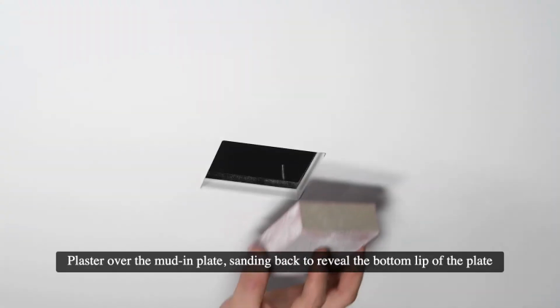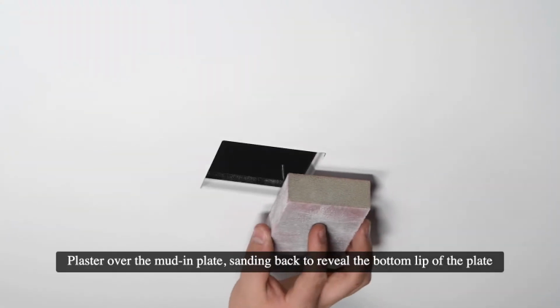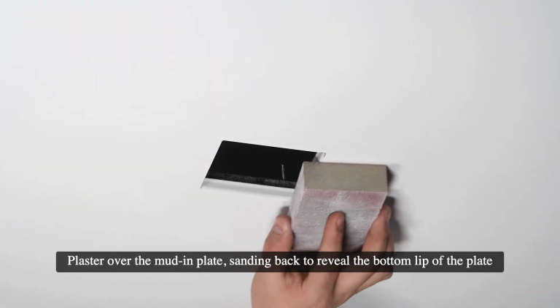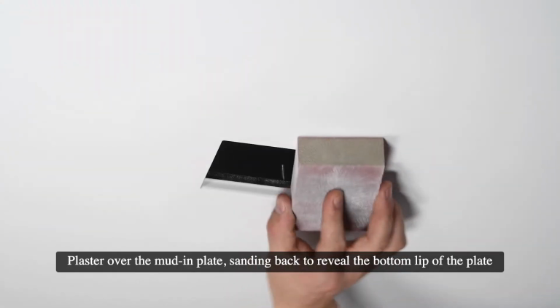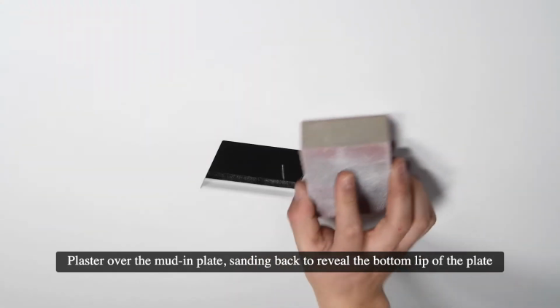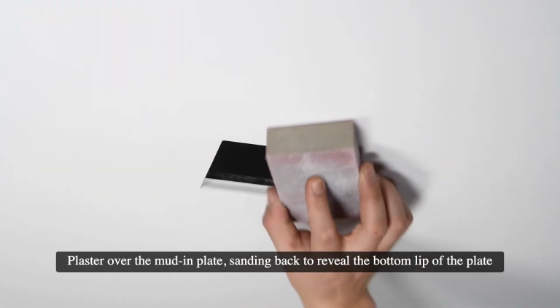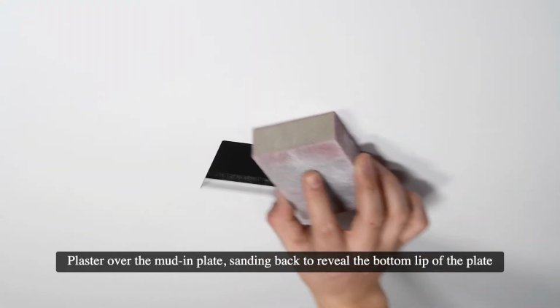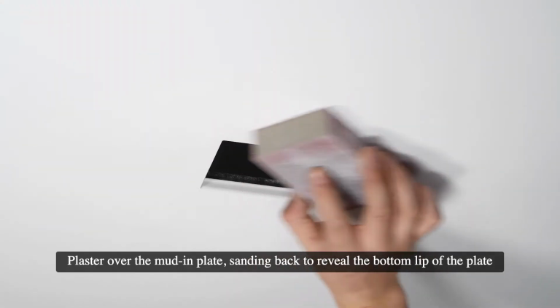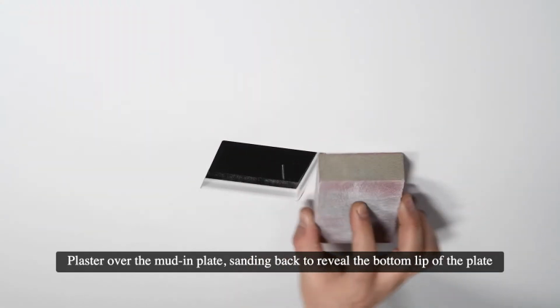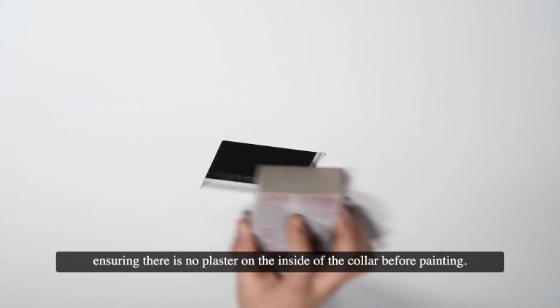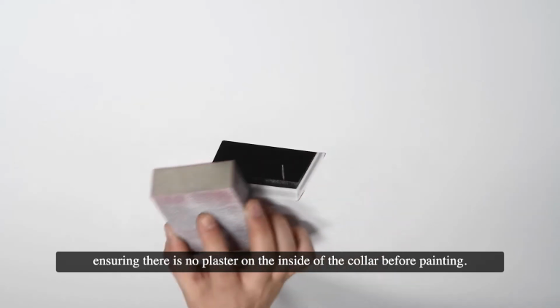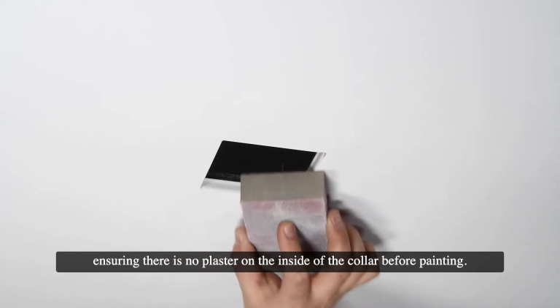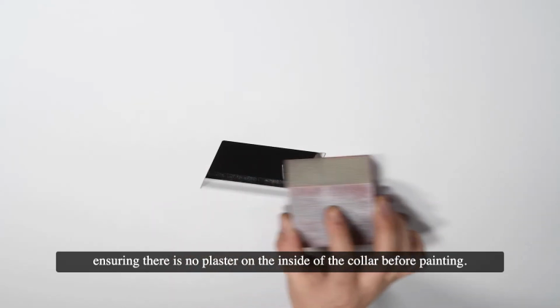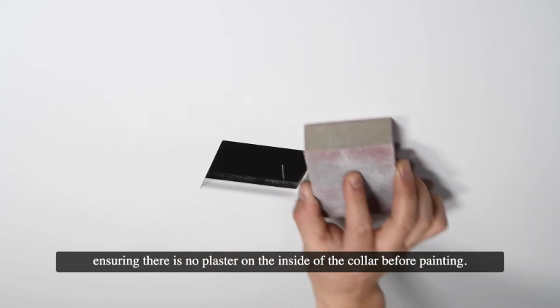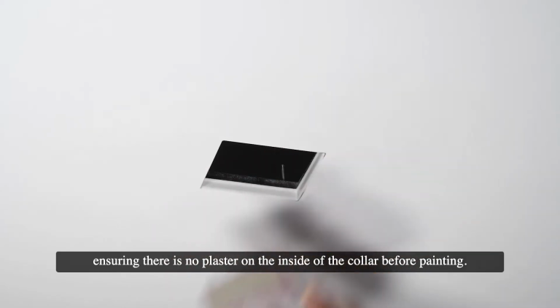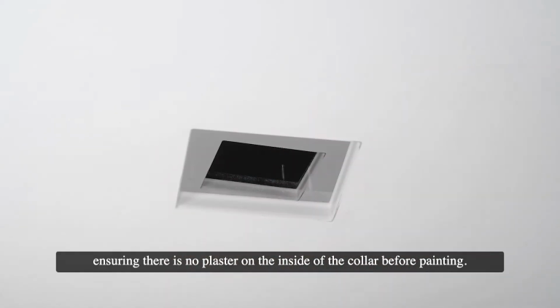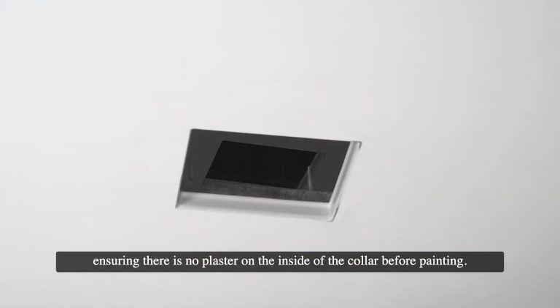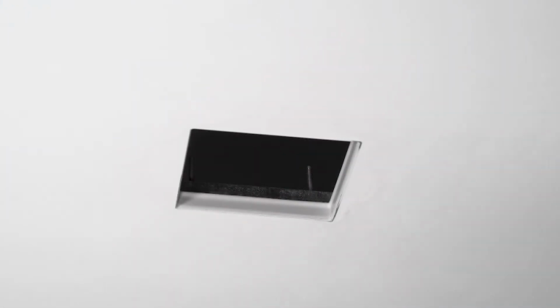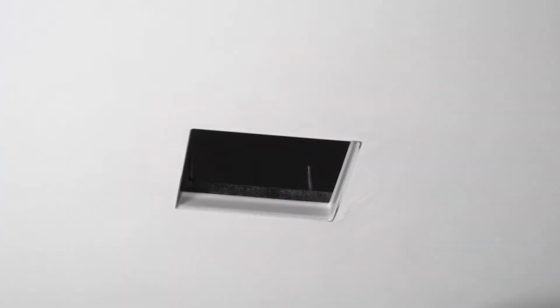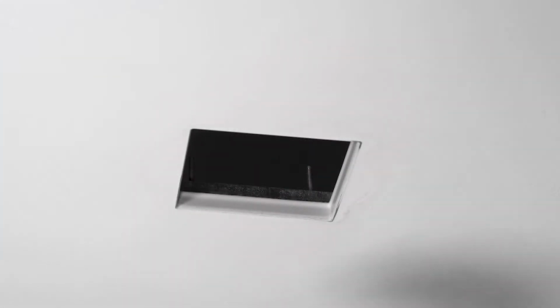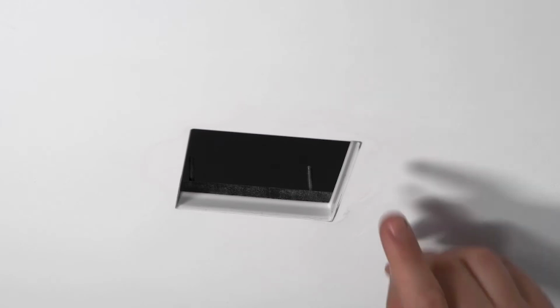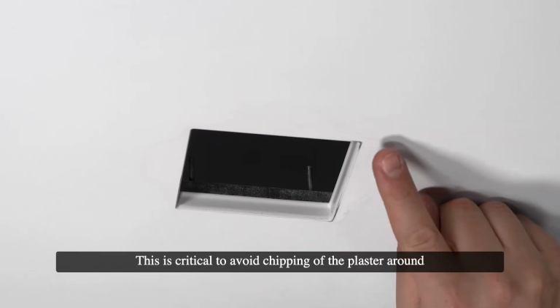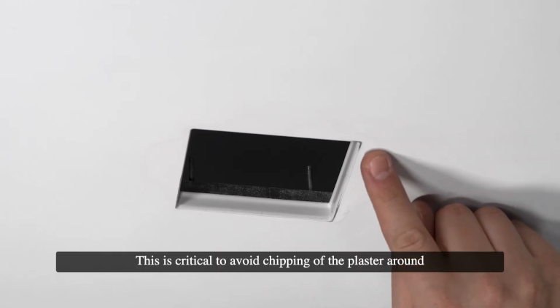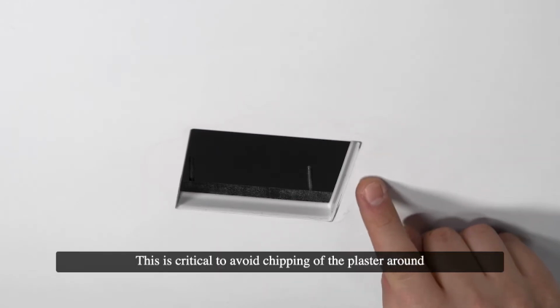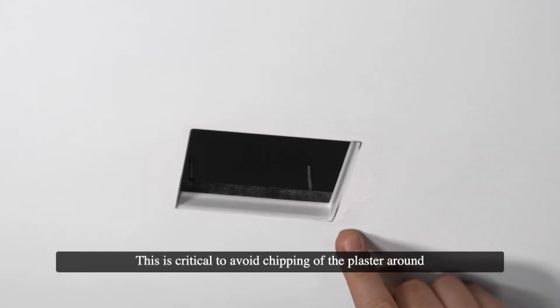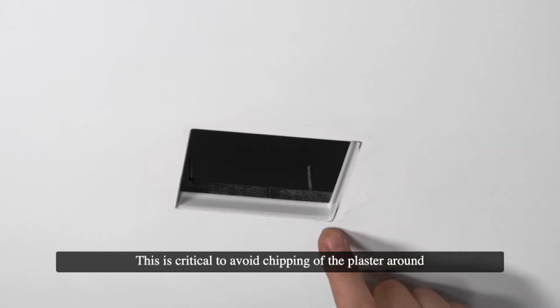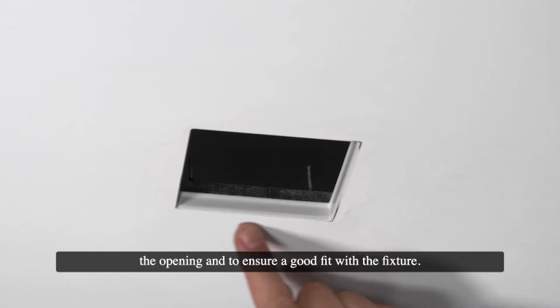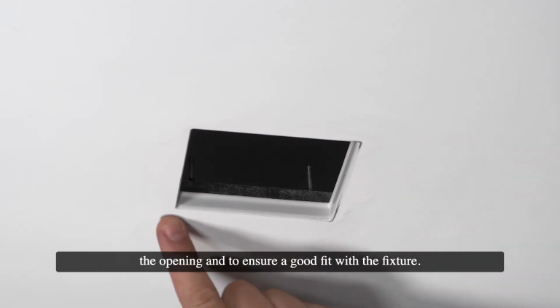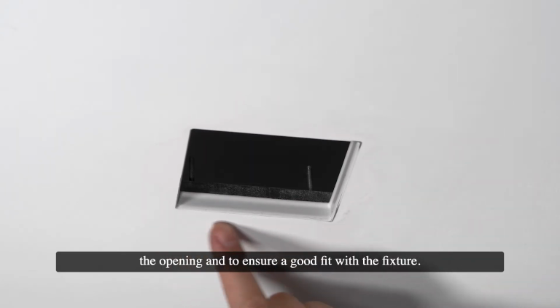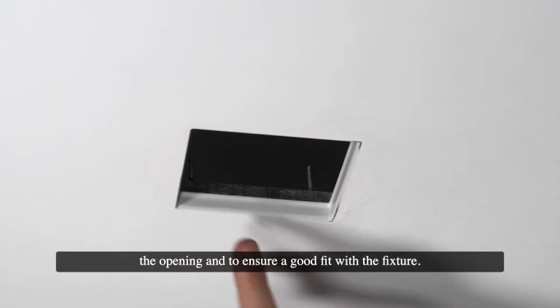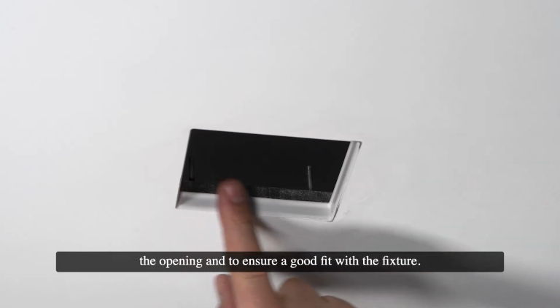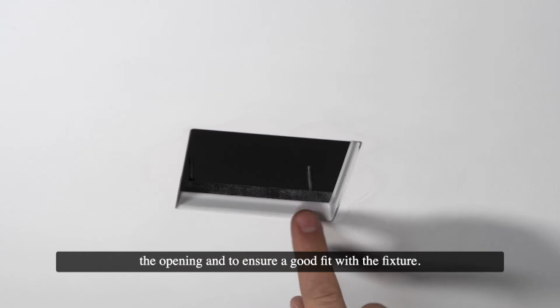Plaster over the mud-in plate, sanding back to reveal the bottom lip of the plate, ensuring there is no plaster on the inside of the collar before painting. This is critical to avoid chipping of the plaster around the opening and to ensure a good fit with the fixture.